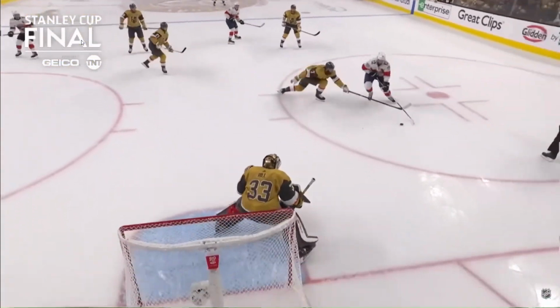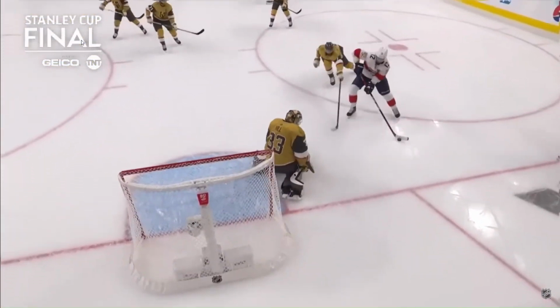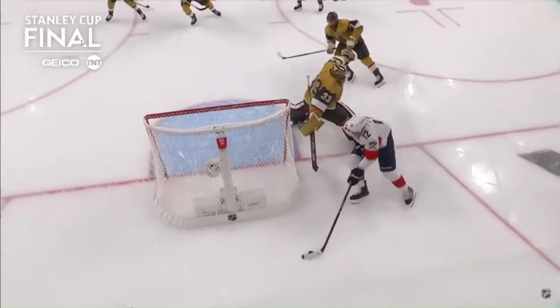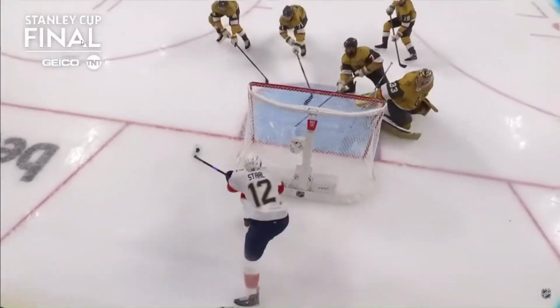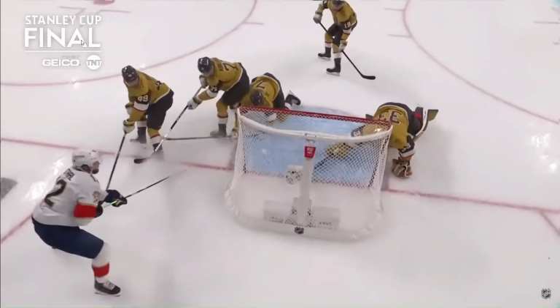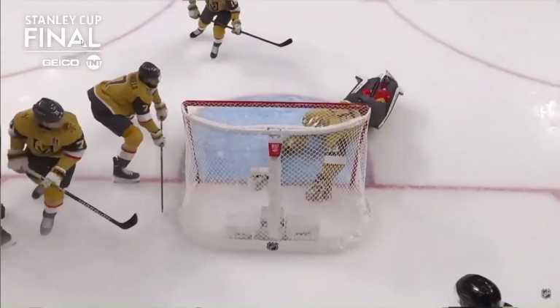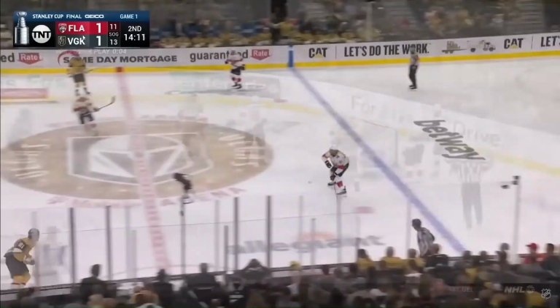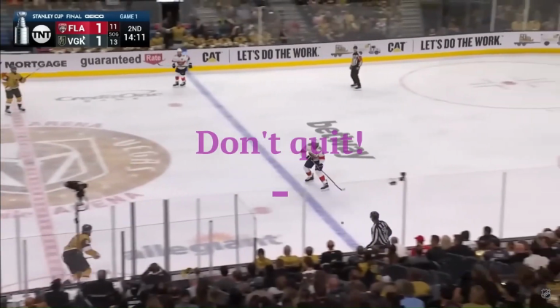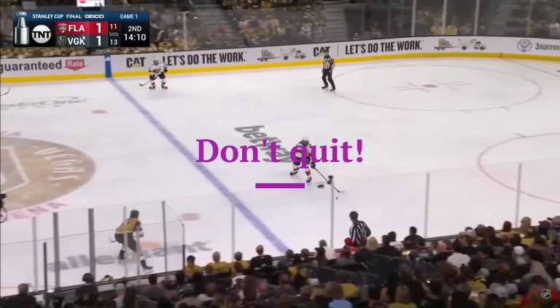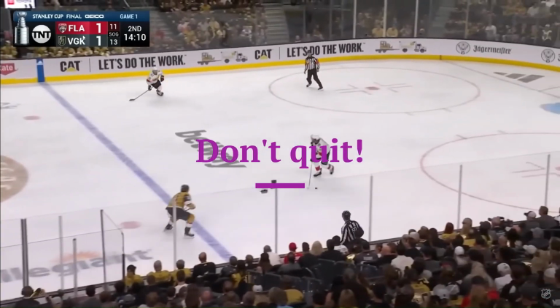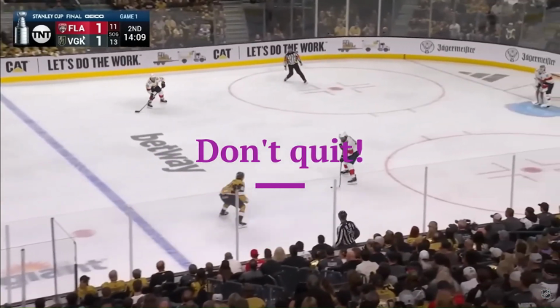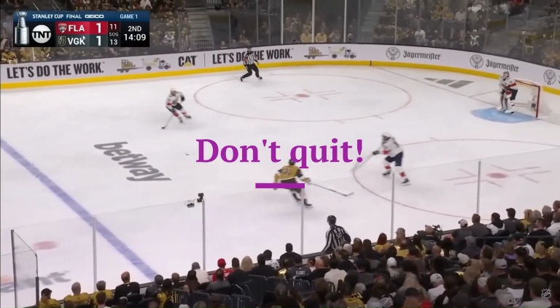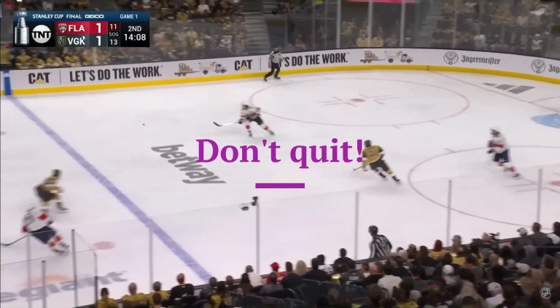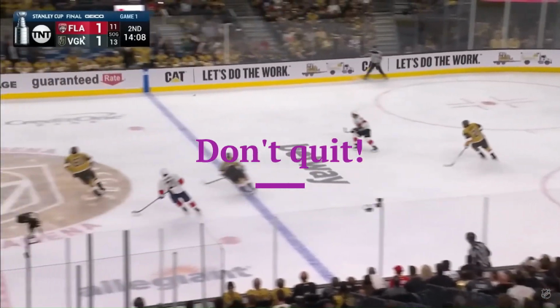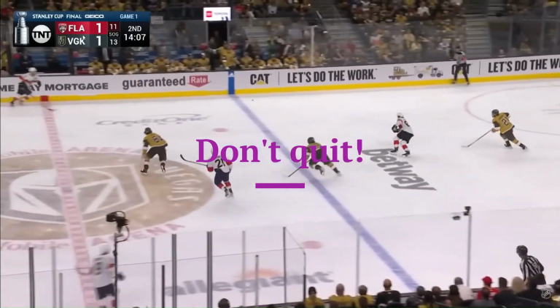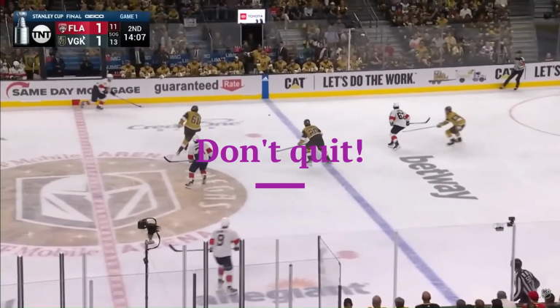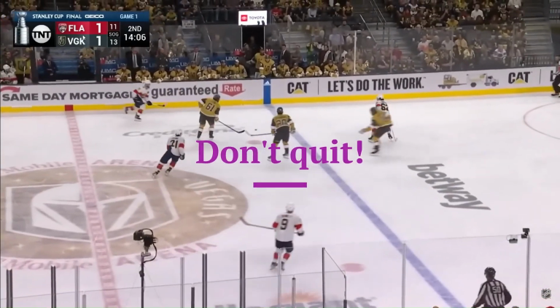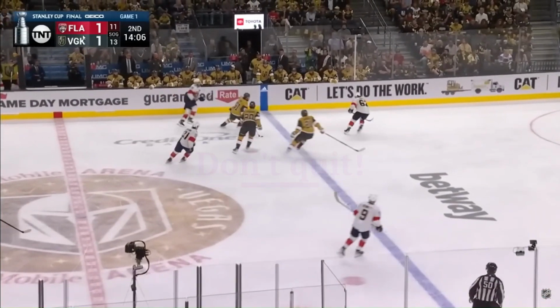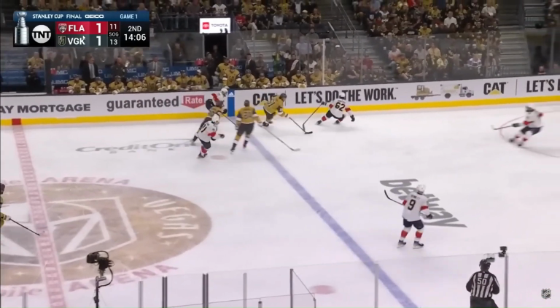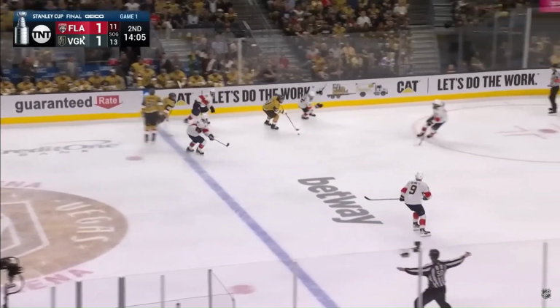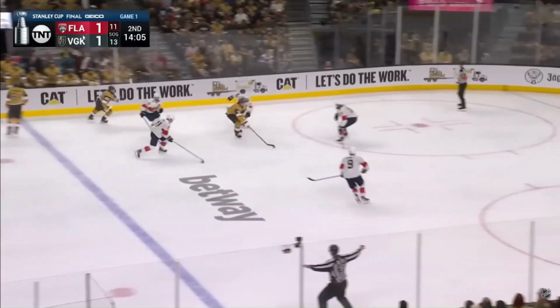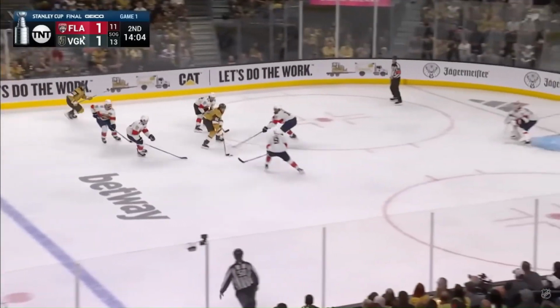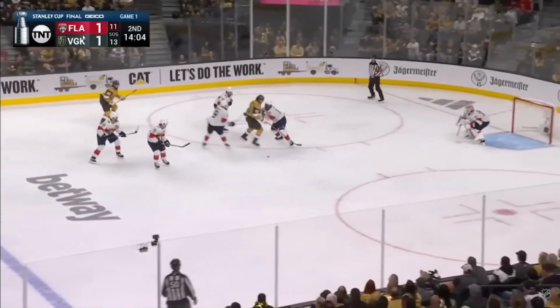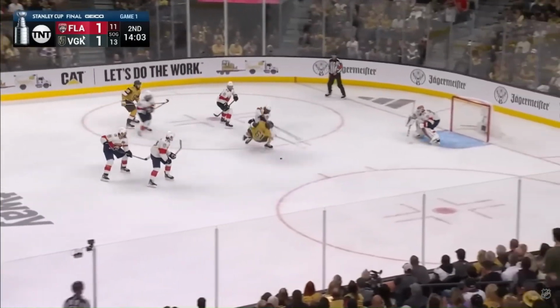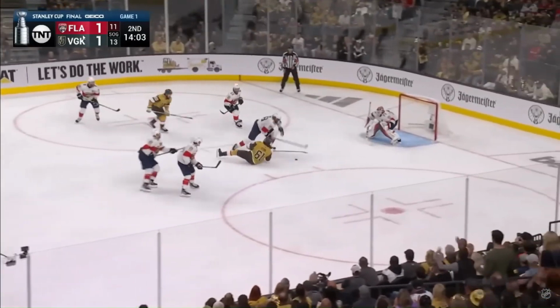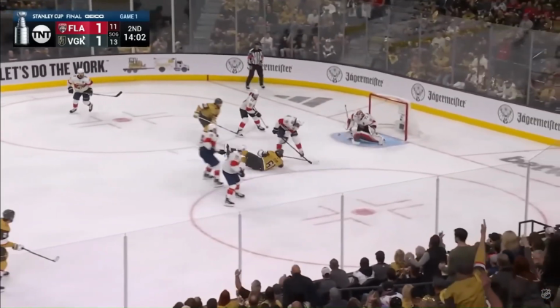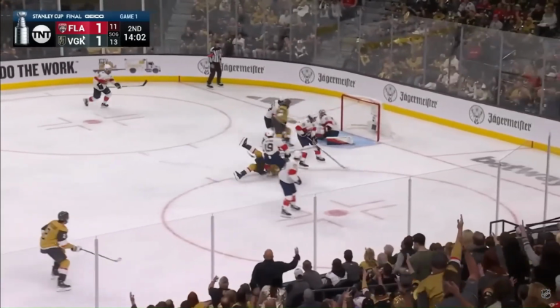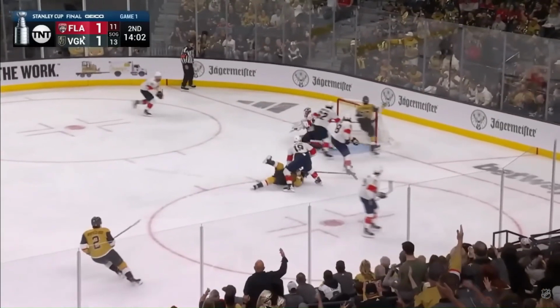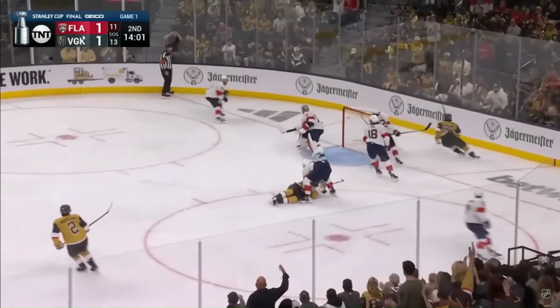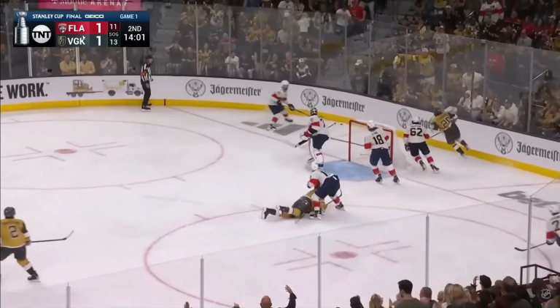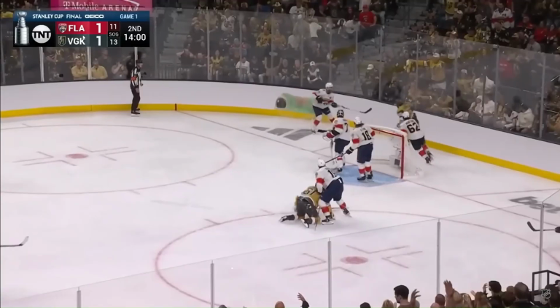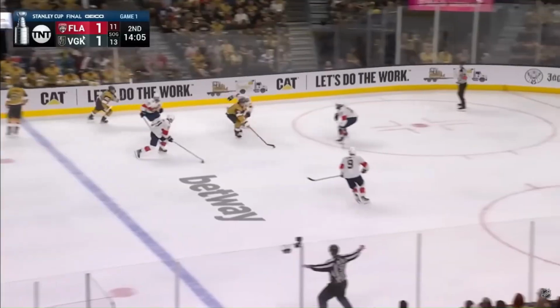An excellent play there by Lundell, to find that puck. There's Hill. And now Stone plays the puck, Stone, and off to the ice — got it. And now saved by Bobrovsky!